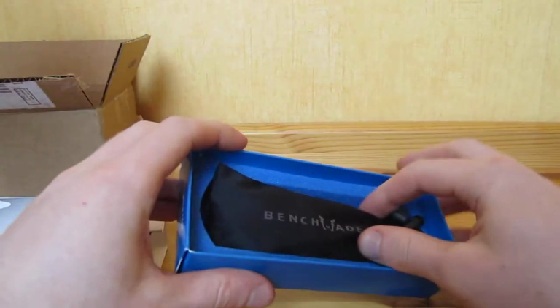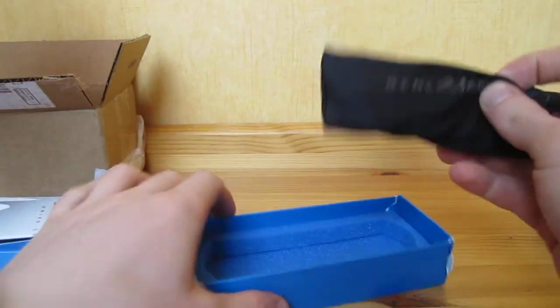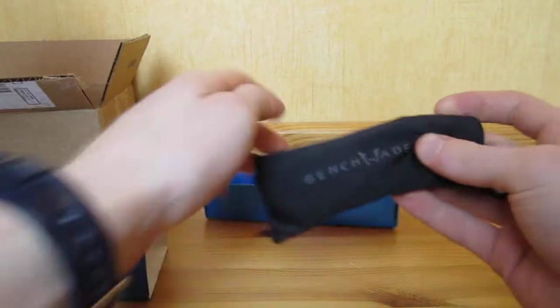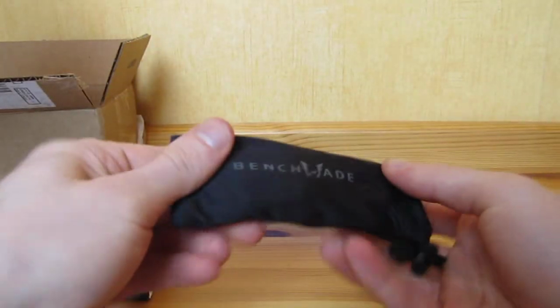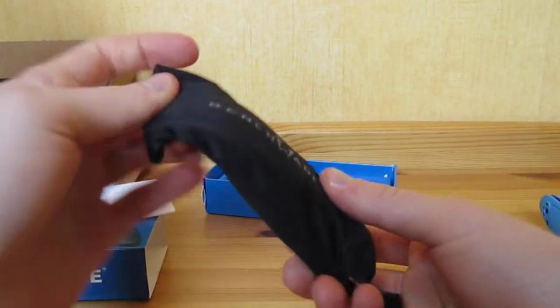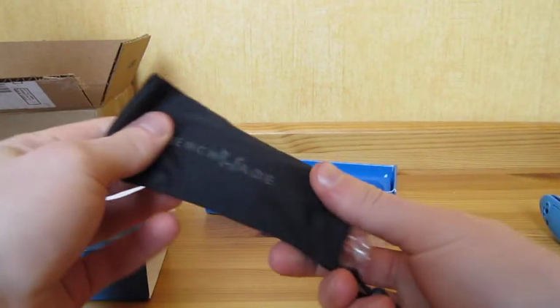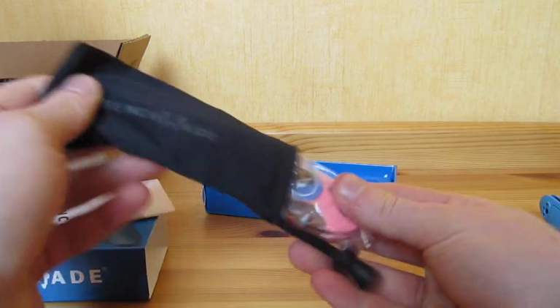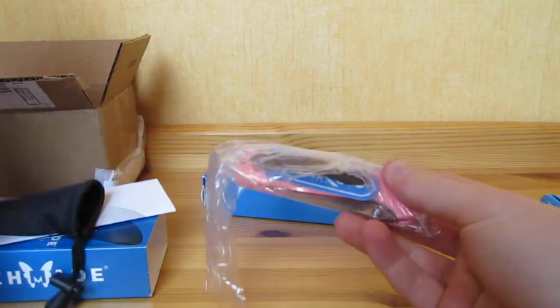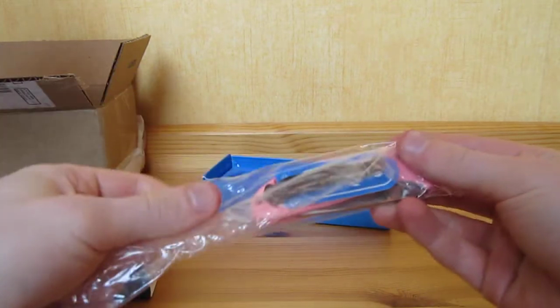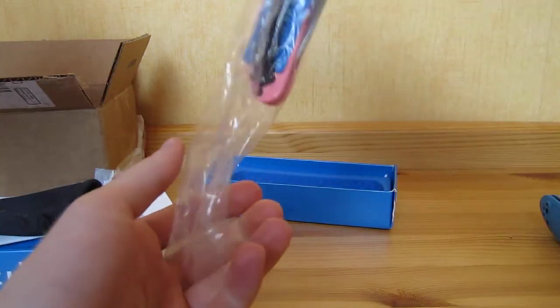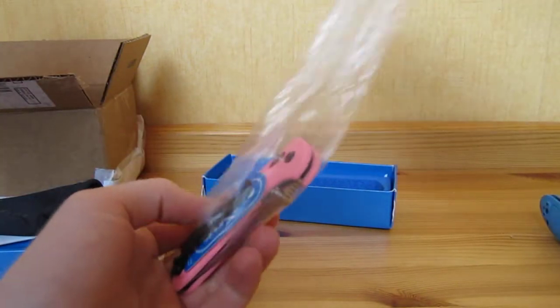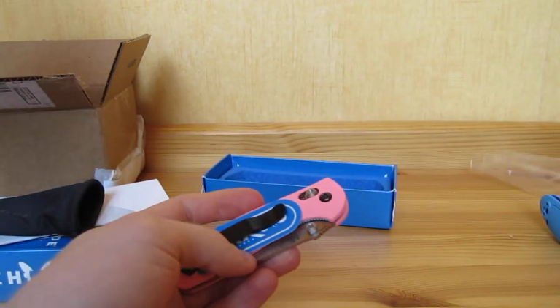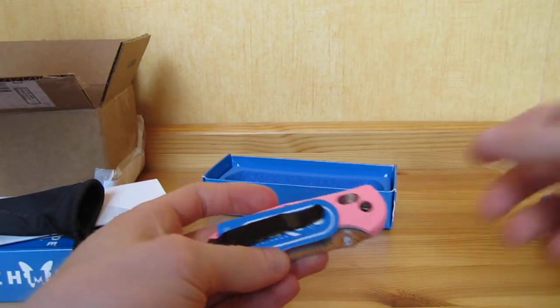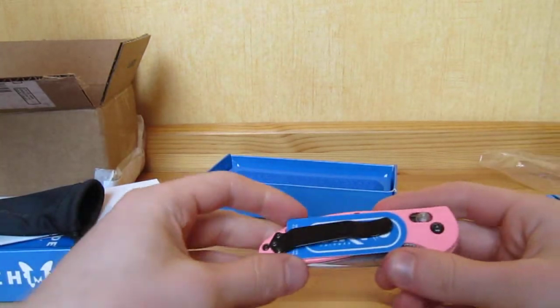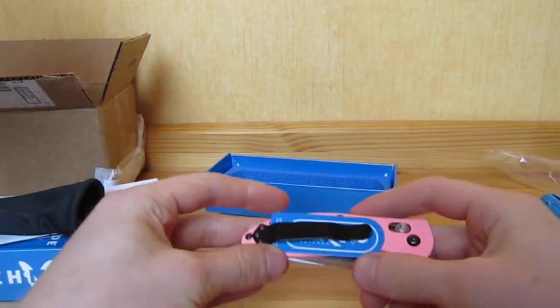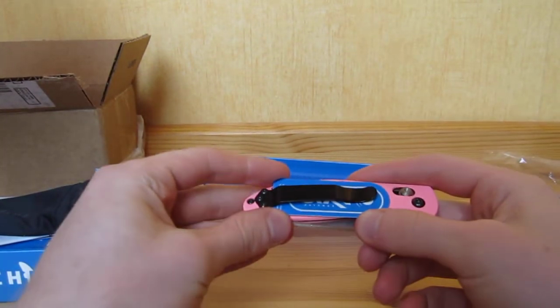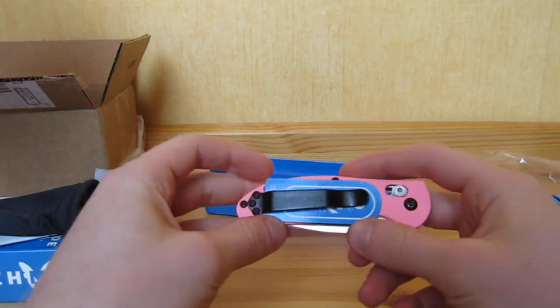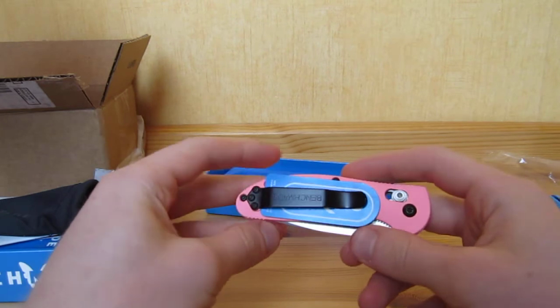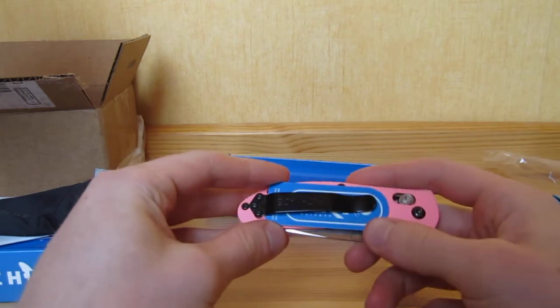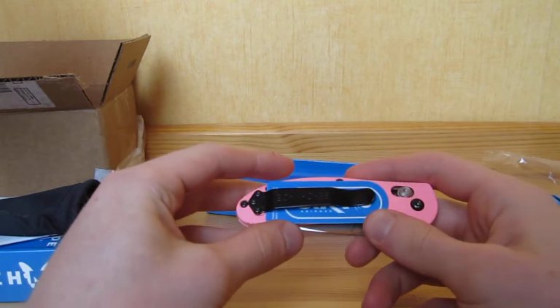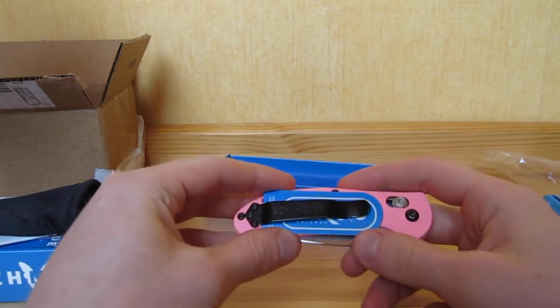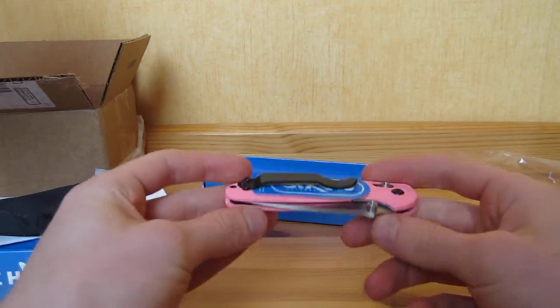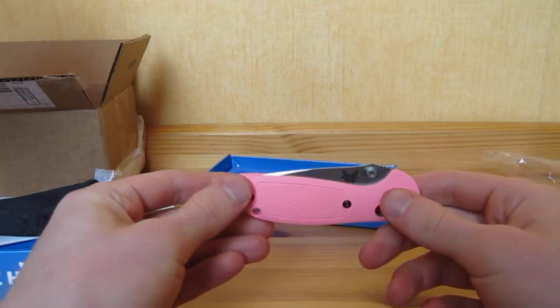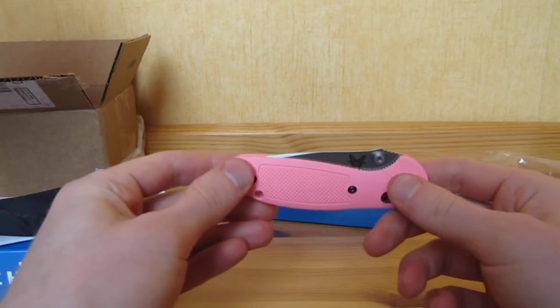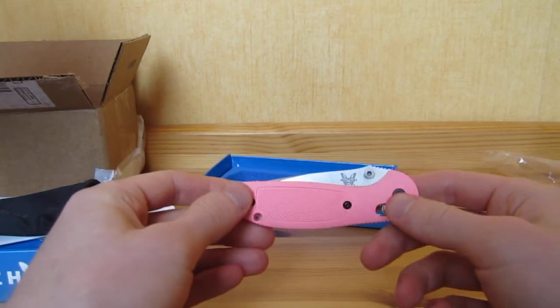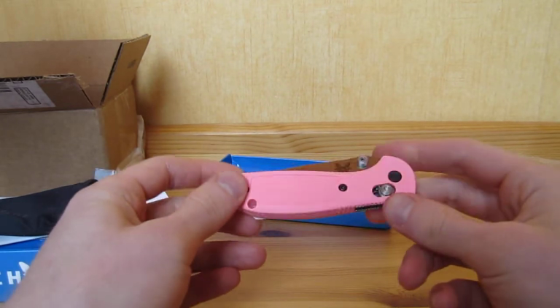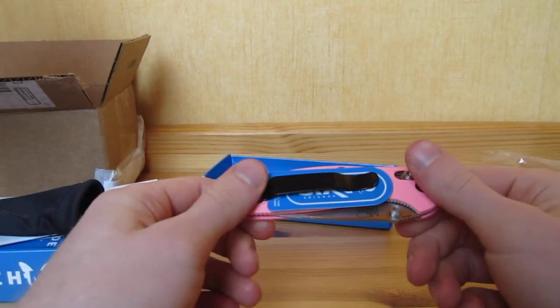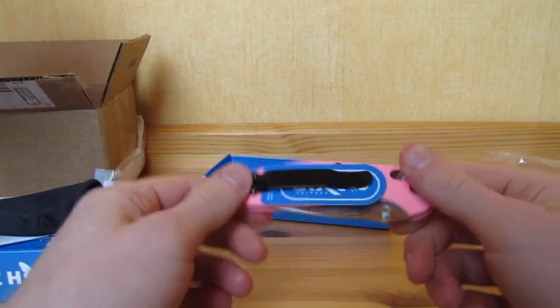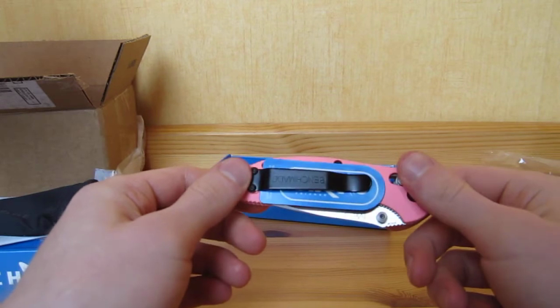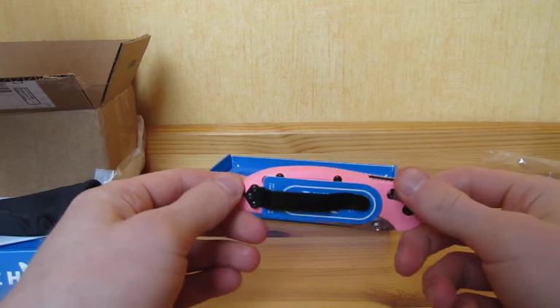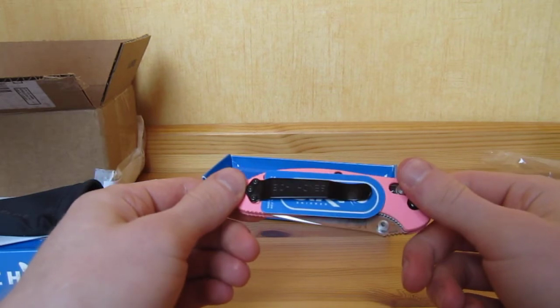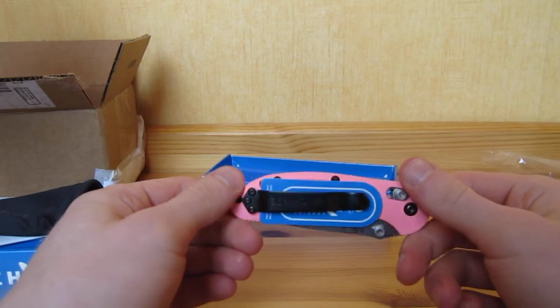It is the Benchmade 556 Mini Griptilian with the pink handle. It is really sexy. My girlfriend is not a knife addict at all, but I really wanted to offer her a cool and sexy little knife.